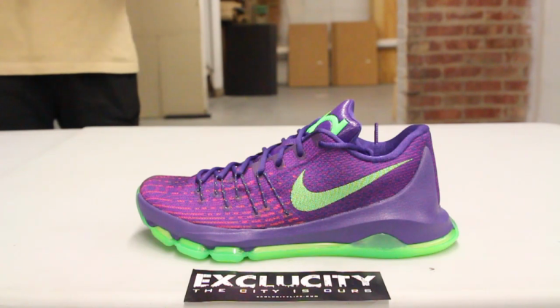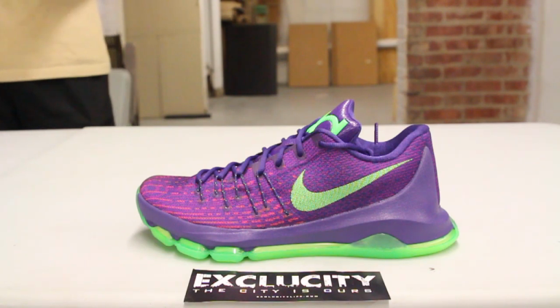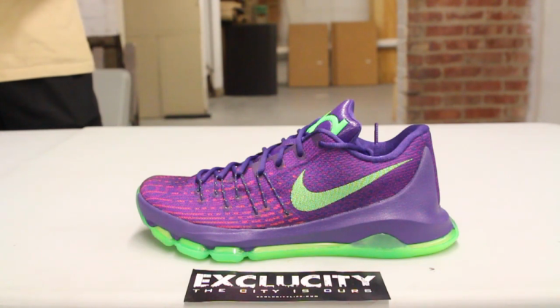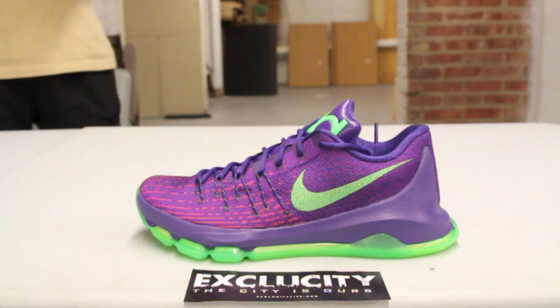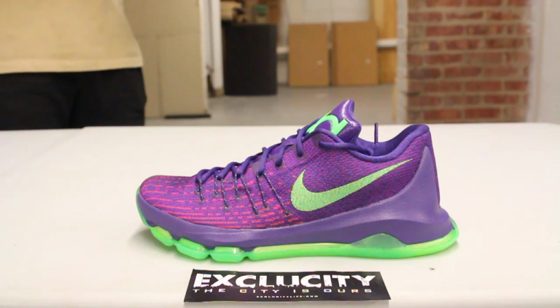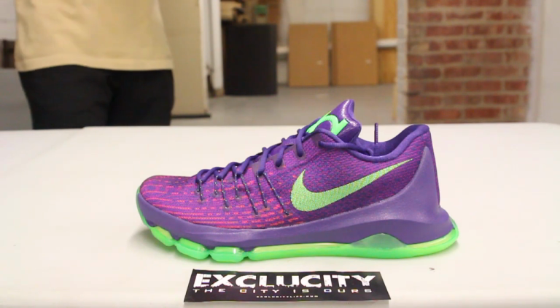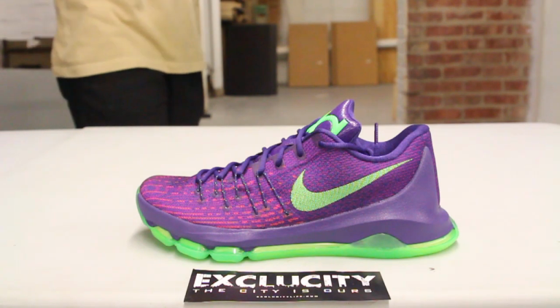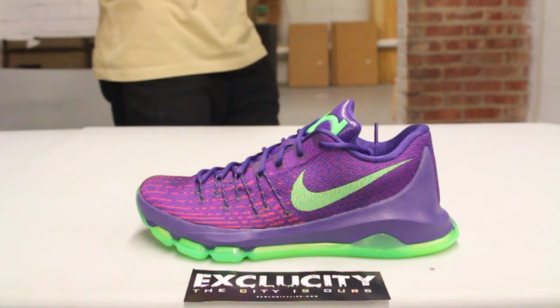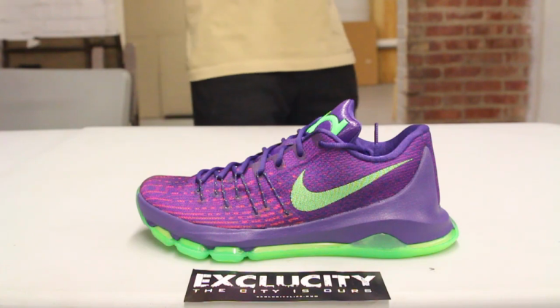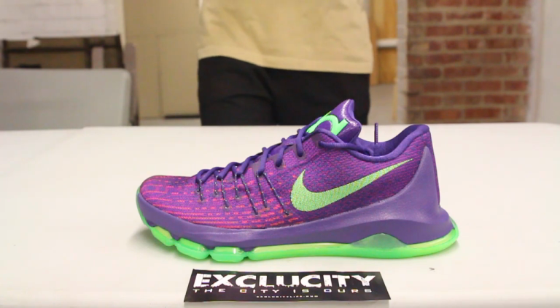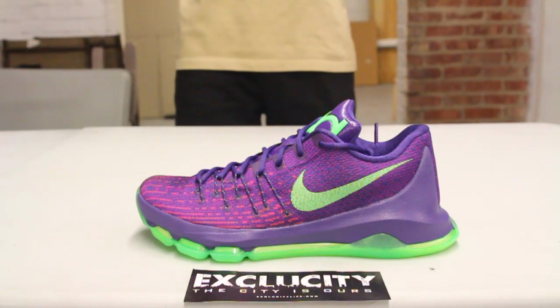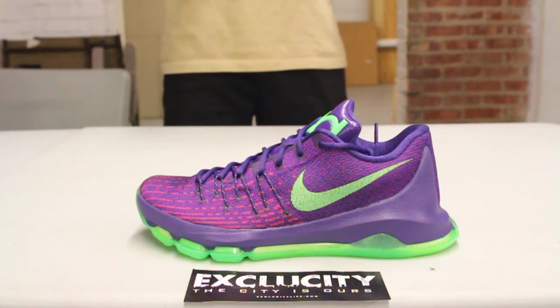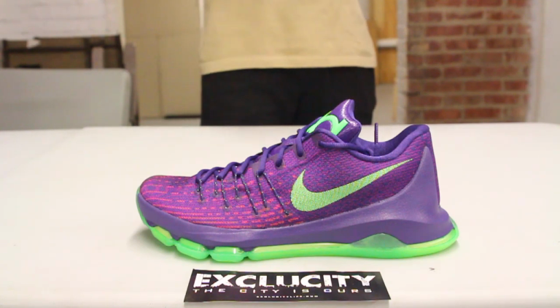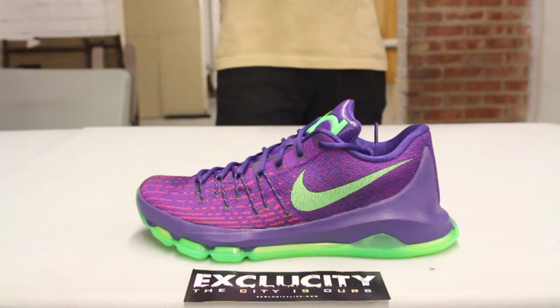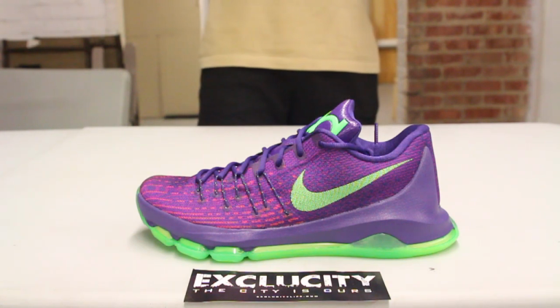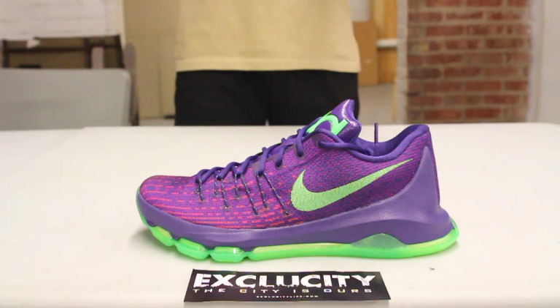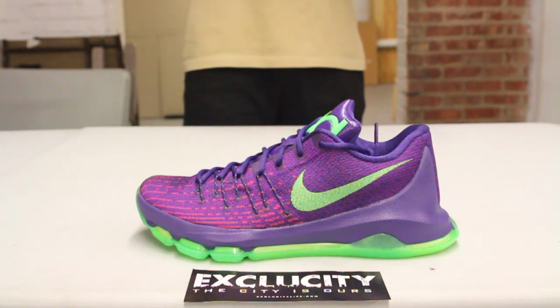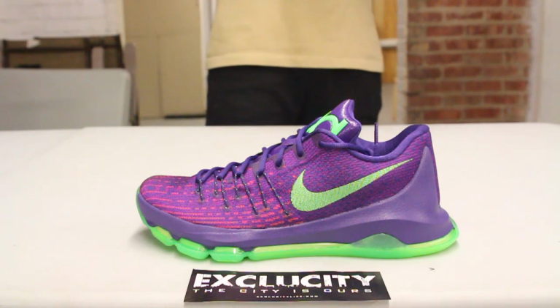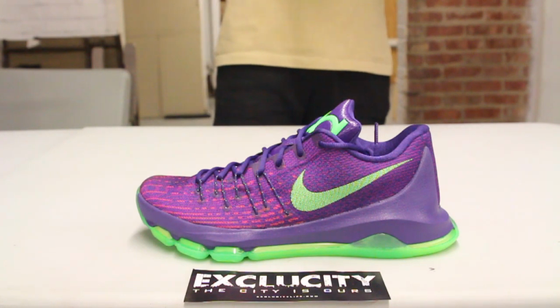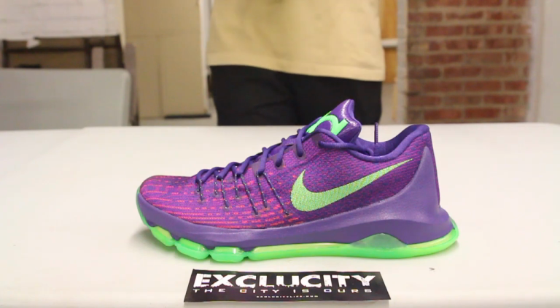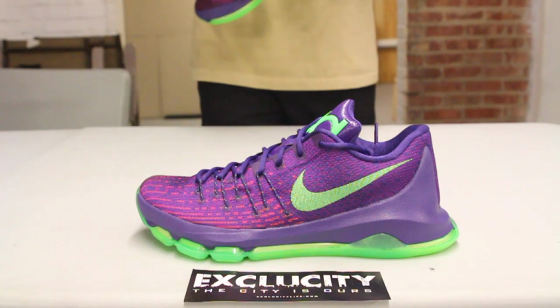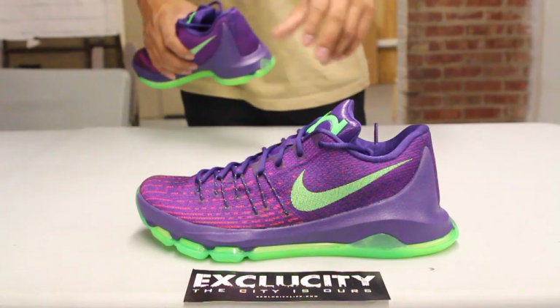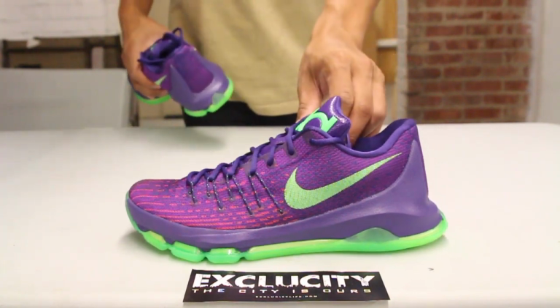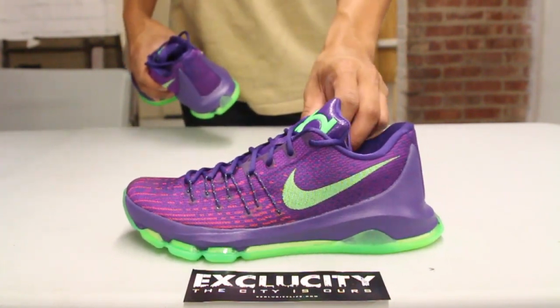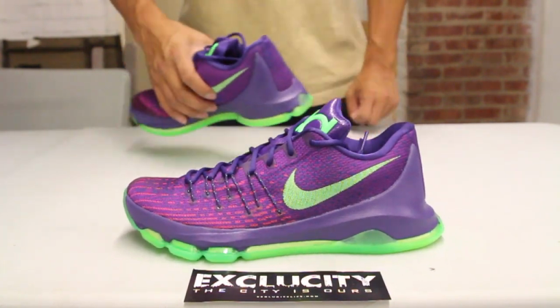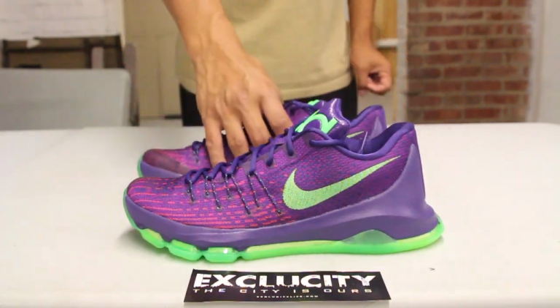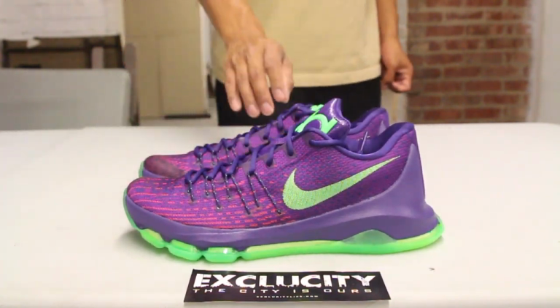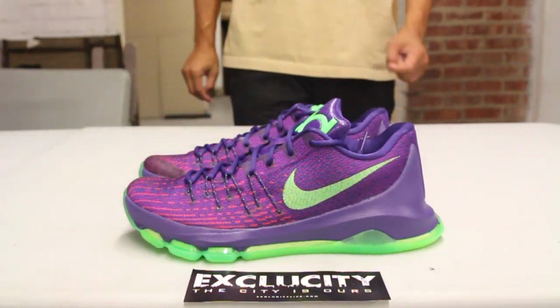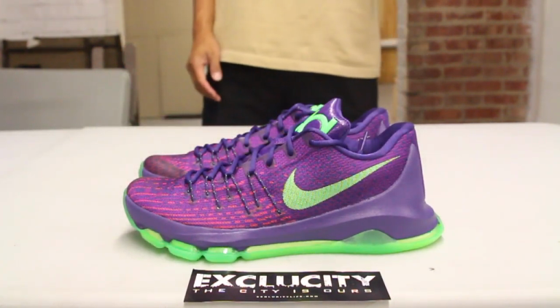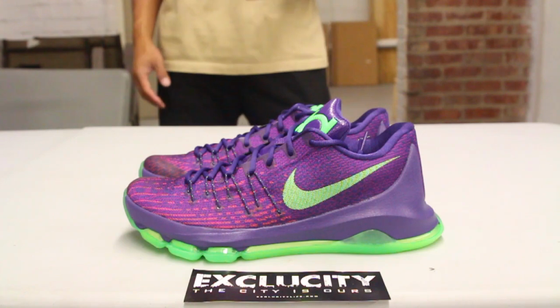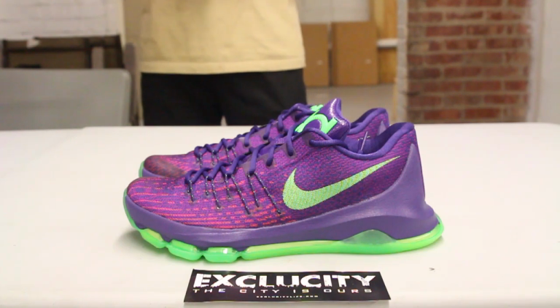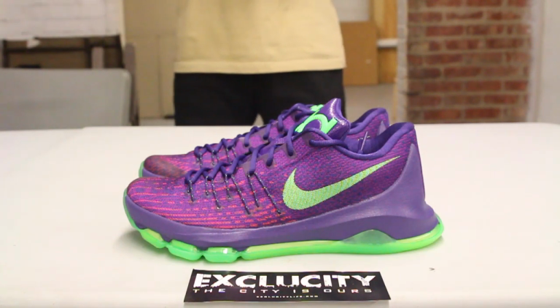He was wearing kind of like an eggplant suit, and Nike decided to take that moment and describe it into one sneaker — his latest sneaker, which is the KD-8. So you got like an eggplant-colored KD-8 upper.